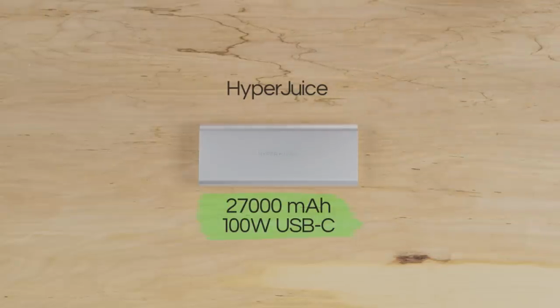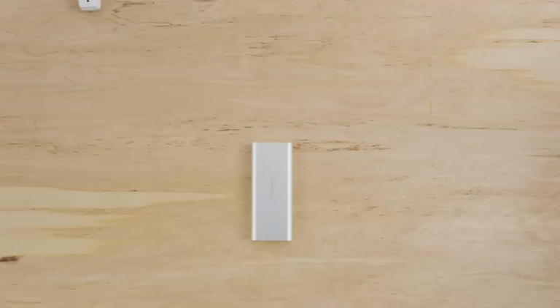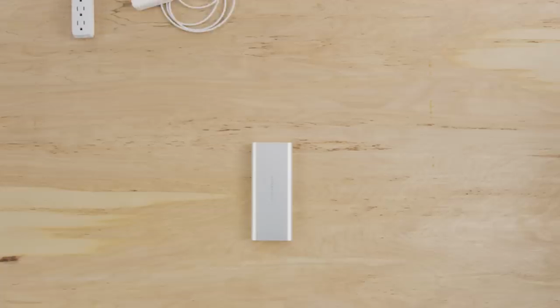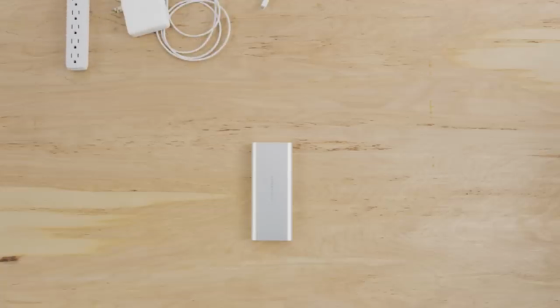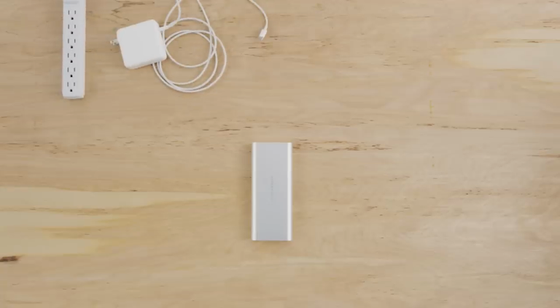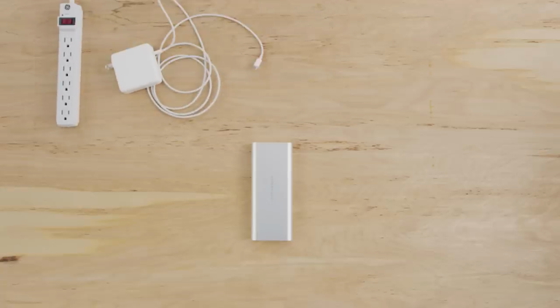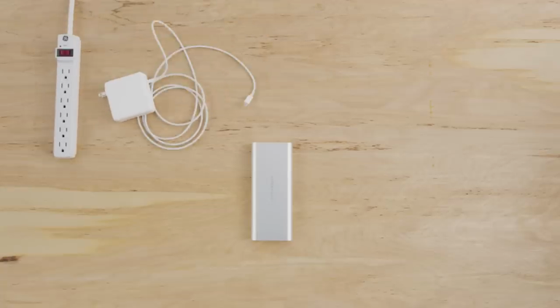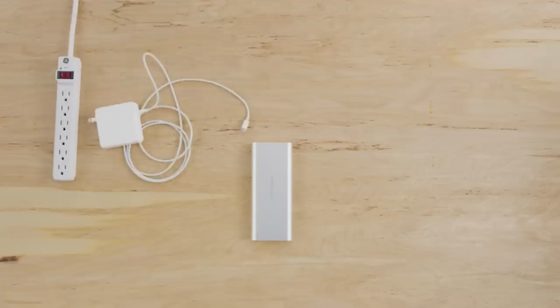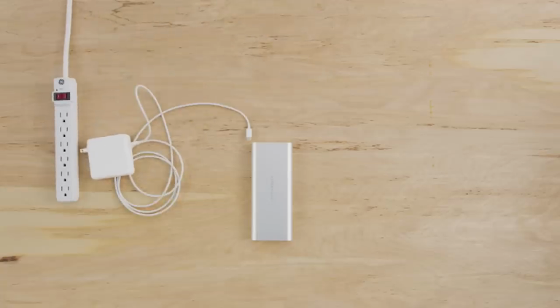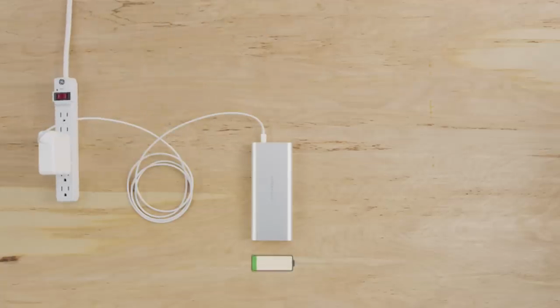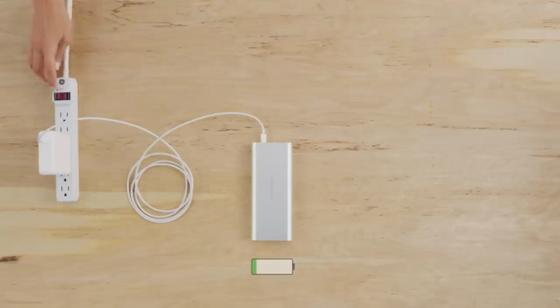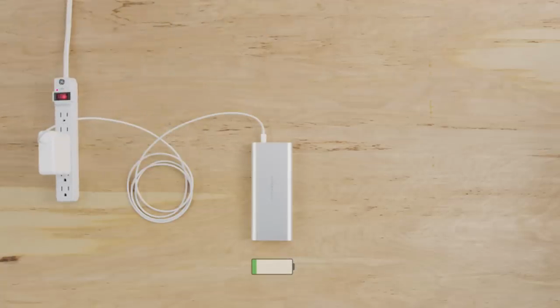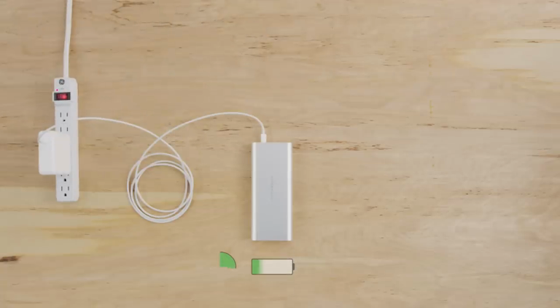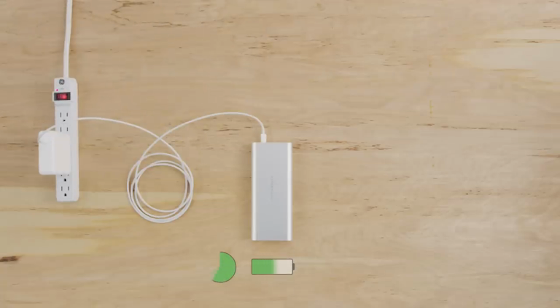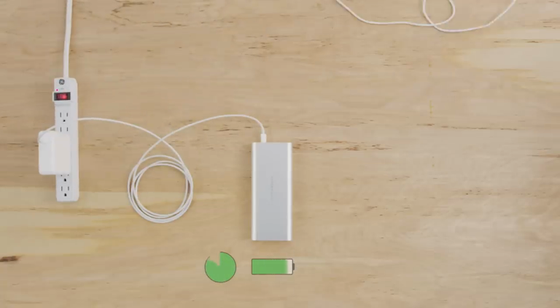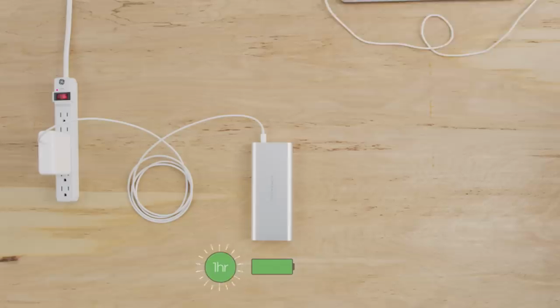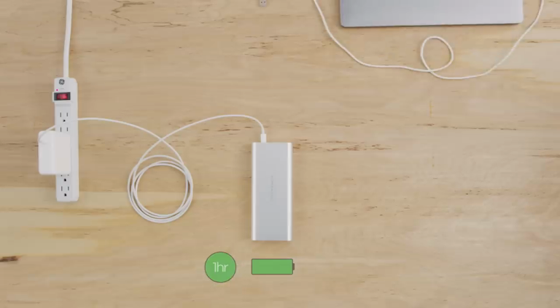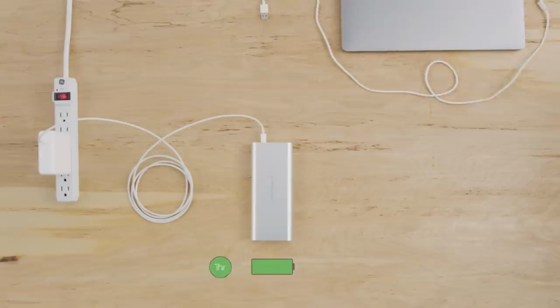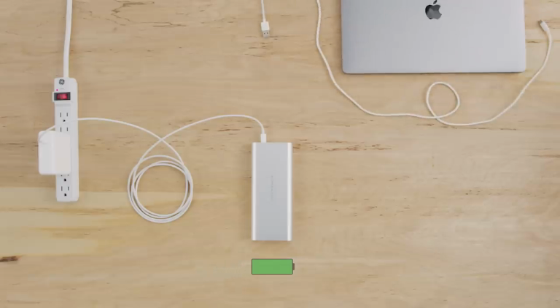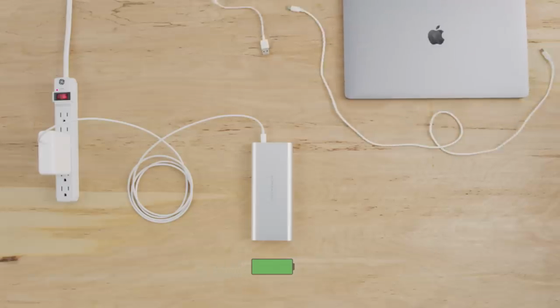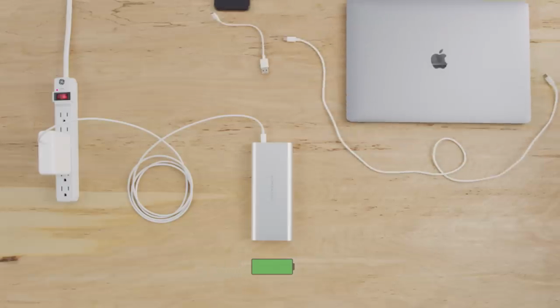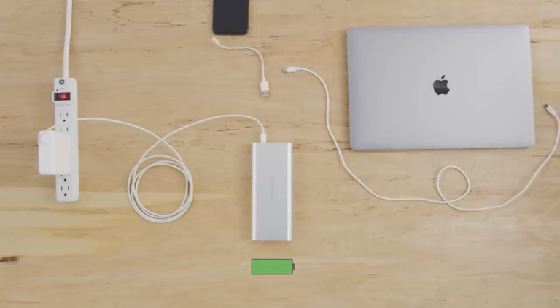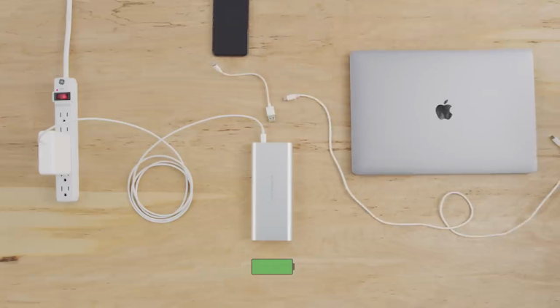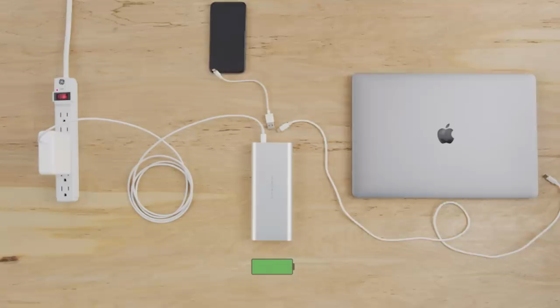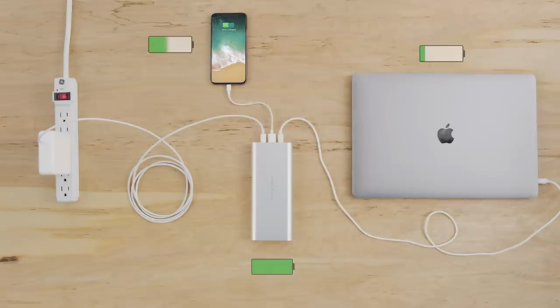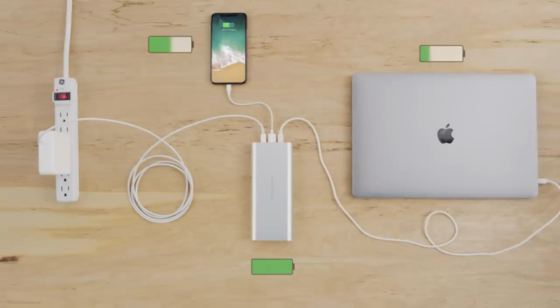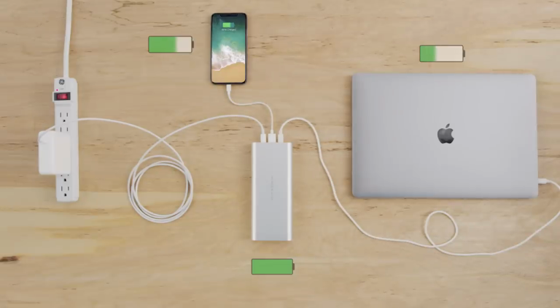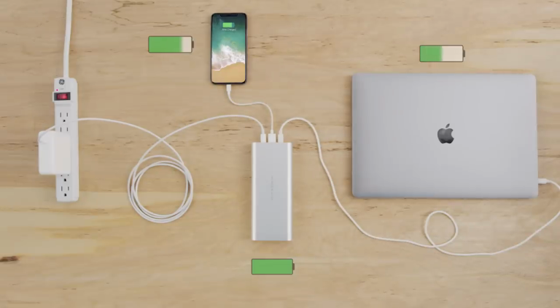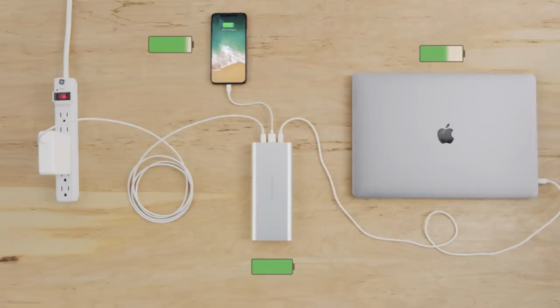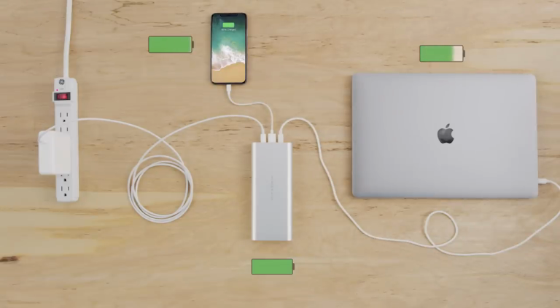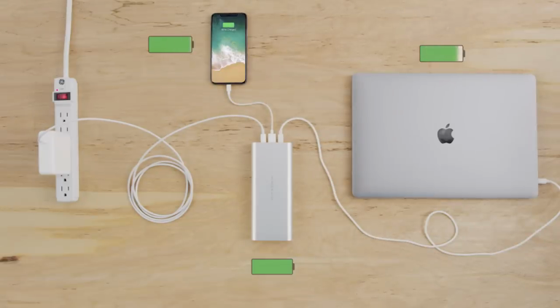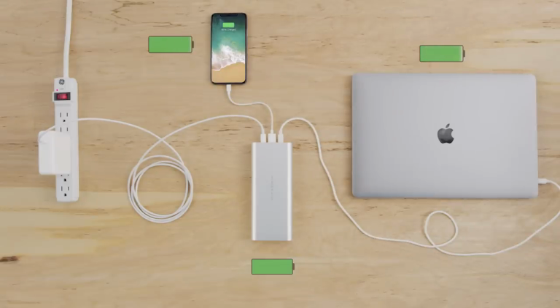Although HyperJuice is a high-capacity battery, it will only take an hour to fully charge from empty with the Apple 87-watt USB-C power adapter. You can even recharge HyperJuice while charging your devices all at the same time. How about that?